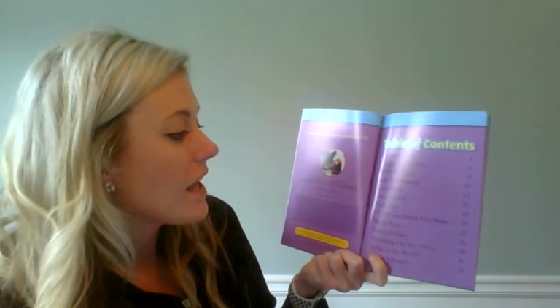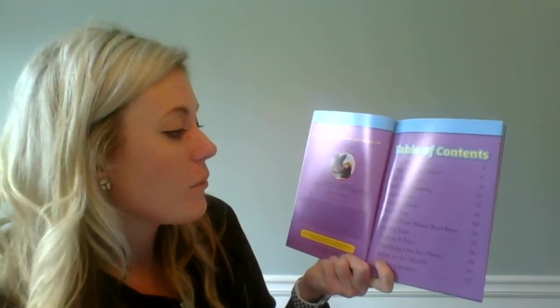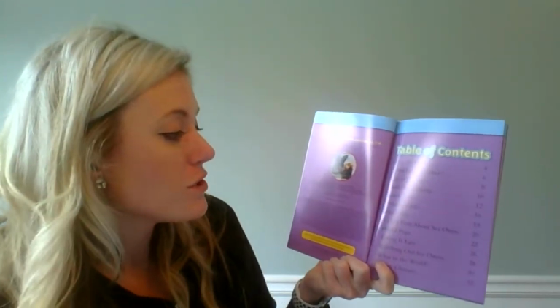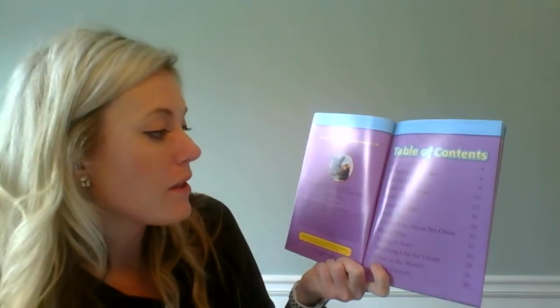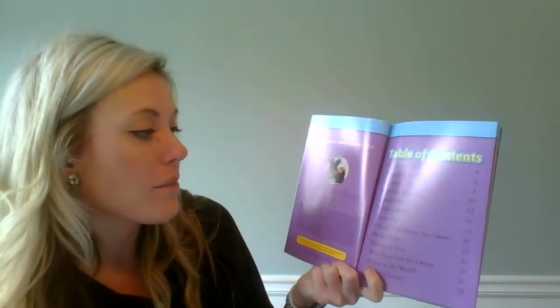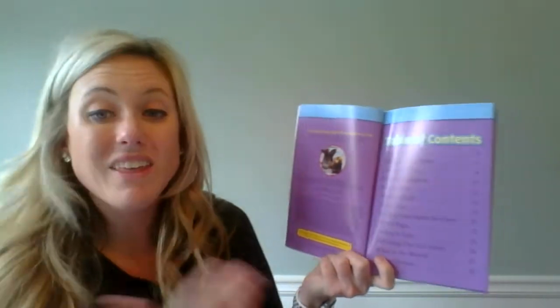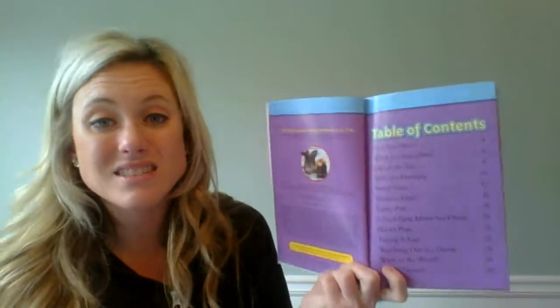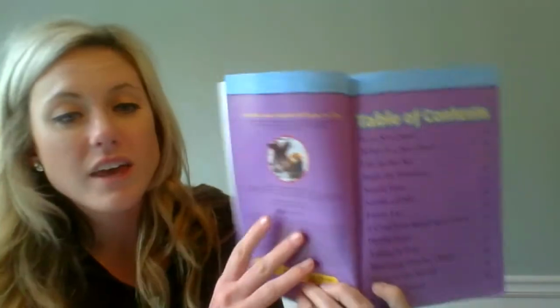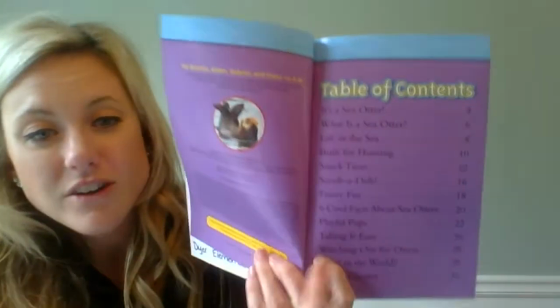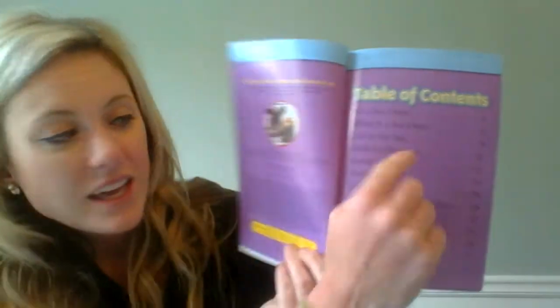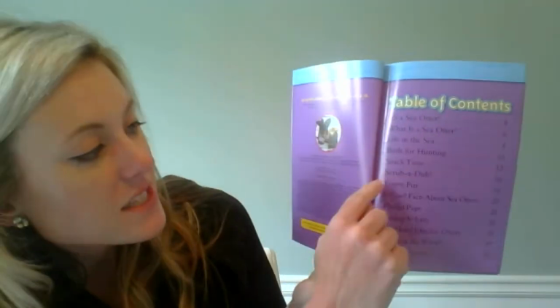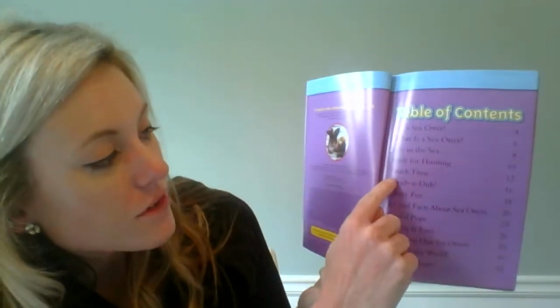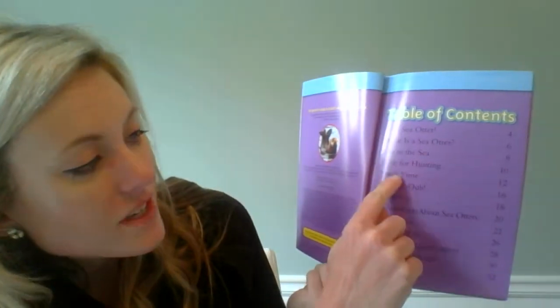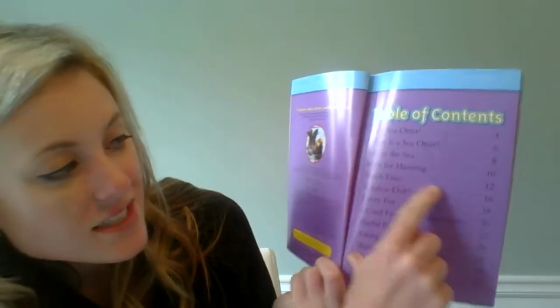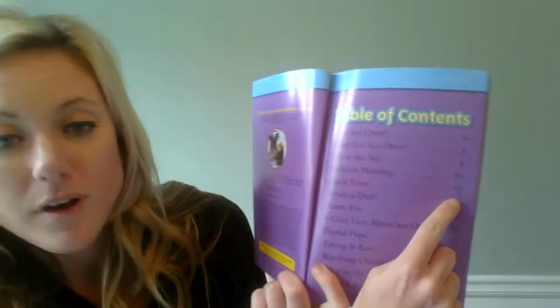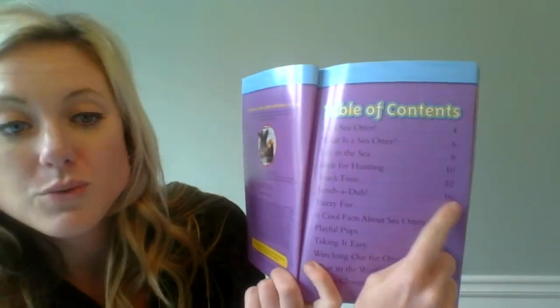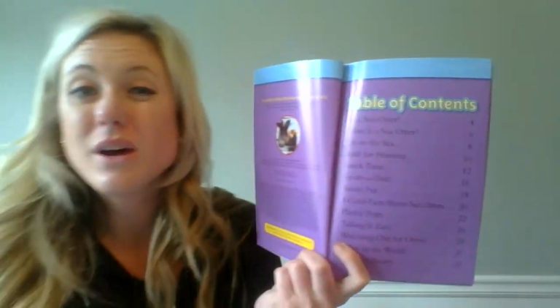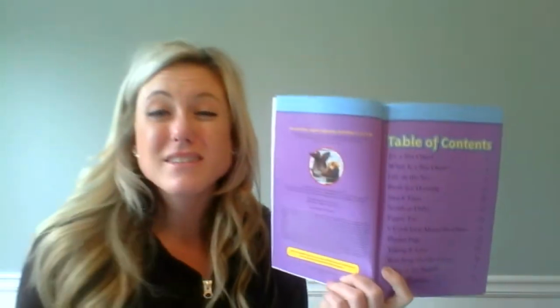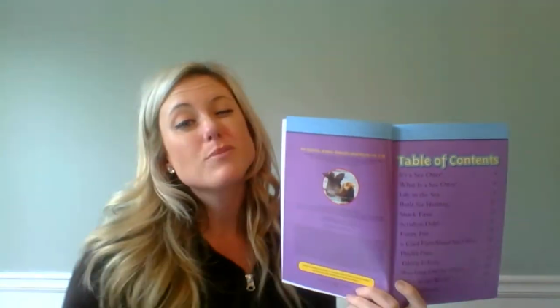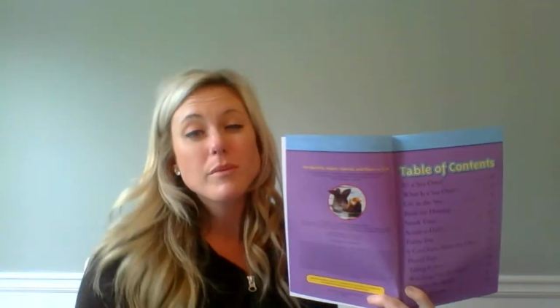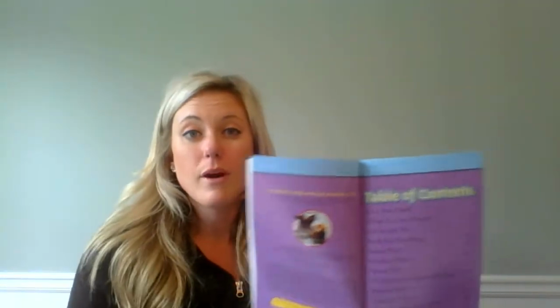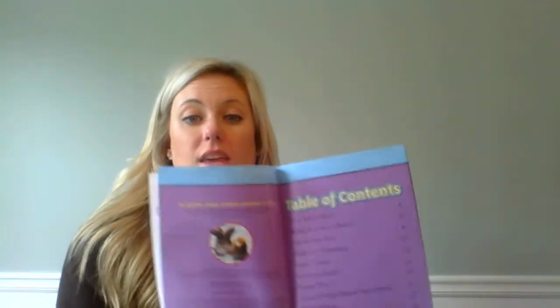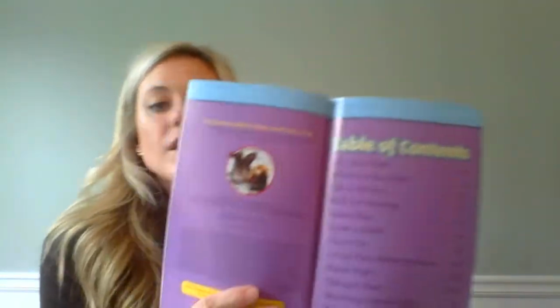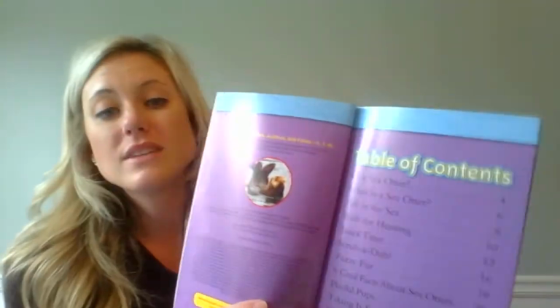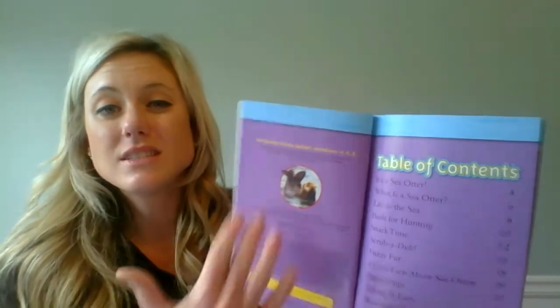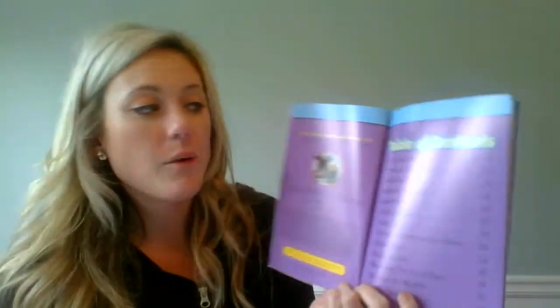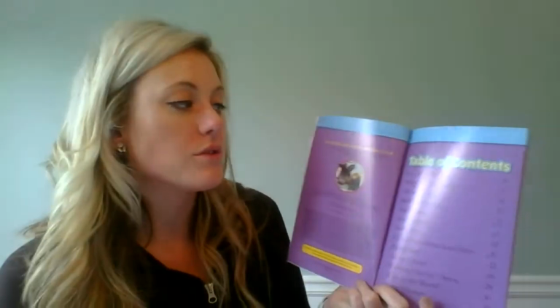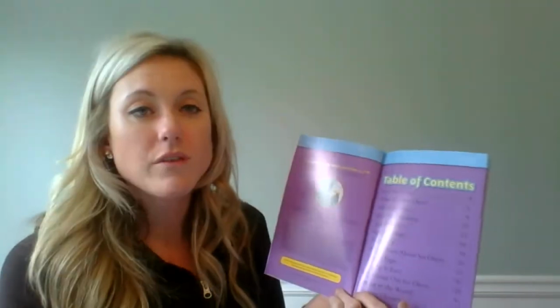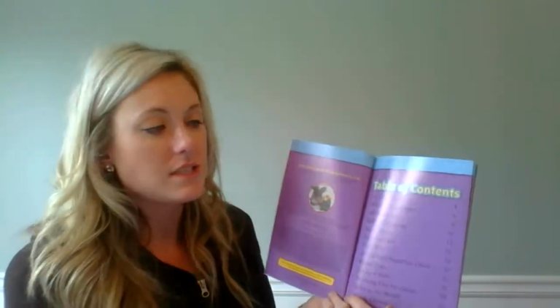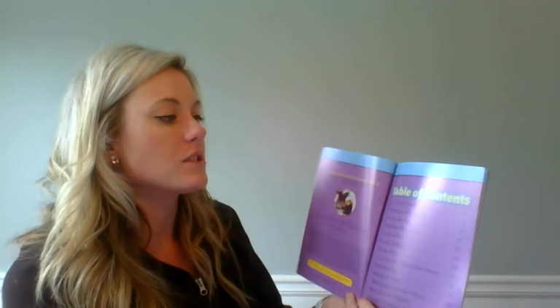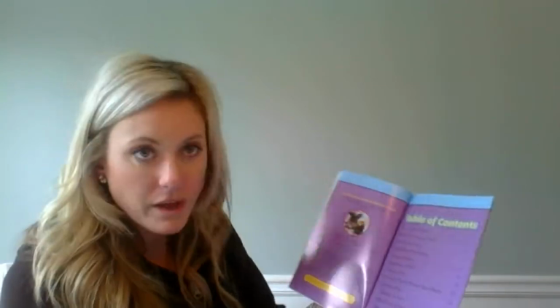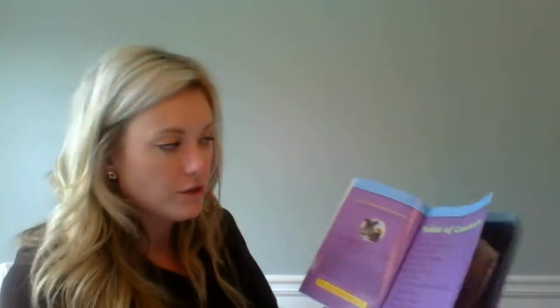If I wanted to learn about what they eat, there is a title called Snack Time on page 12, and I guarantee that's probably going to be about what they eat. So that is how we can use our table of contents — it tells us what page to go to.